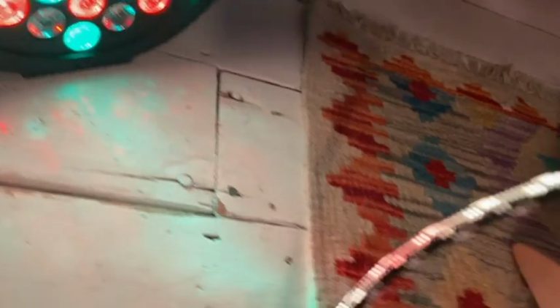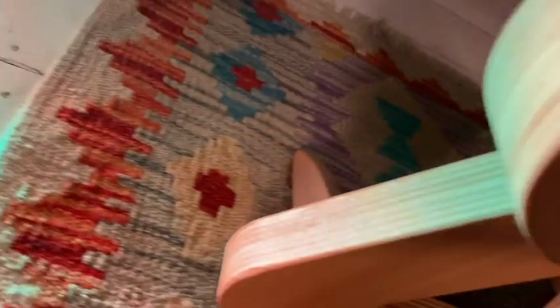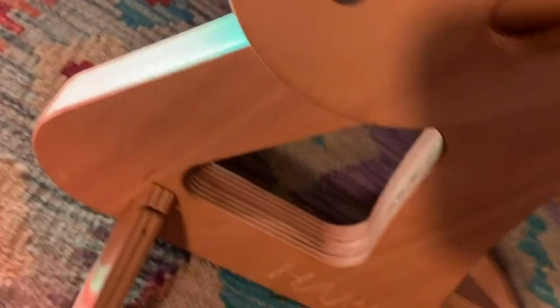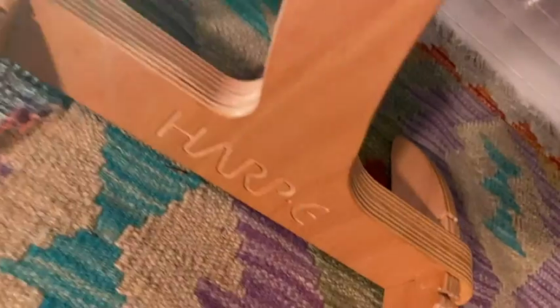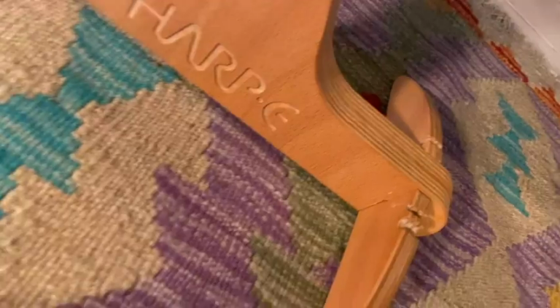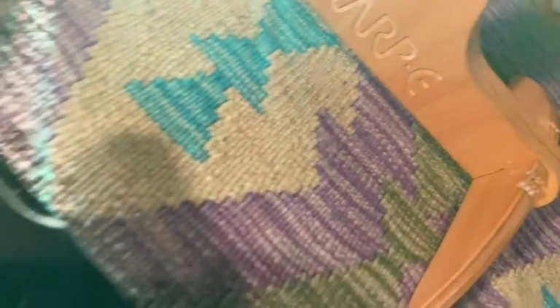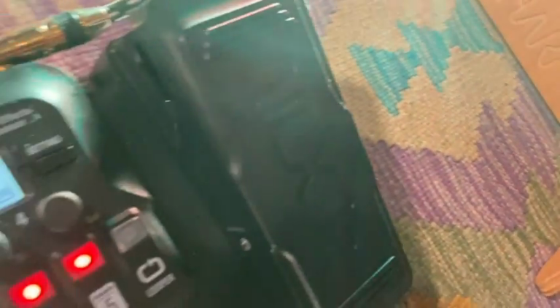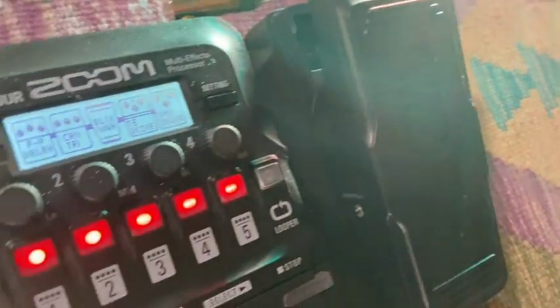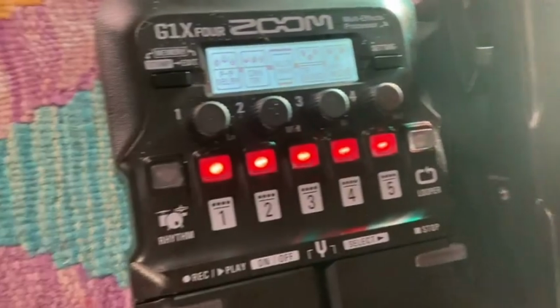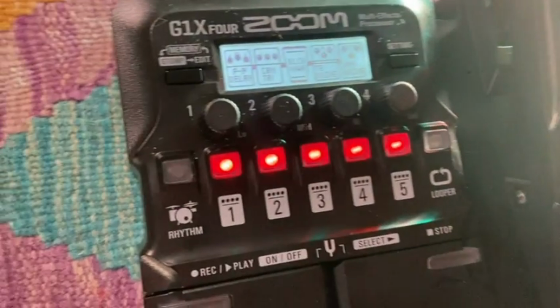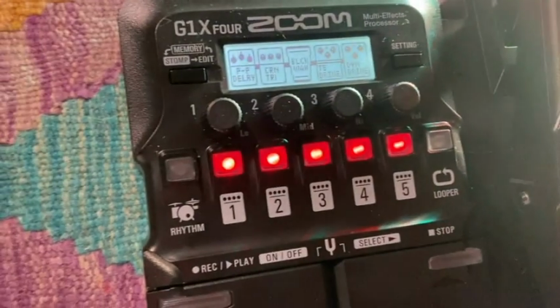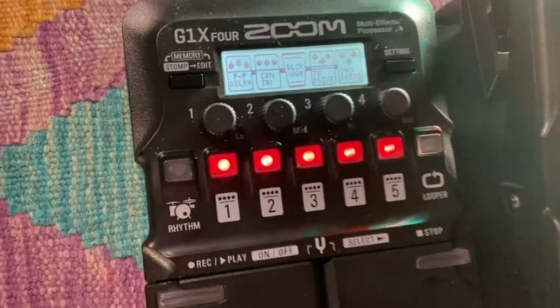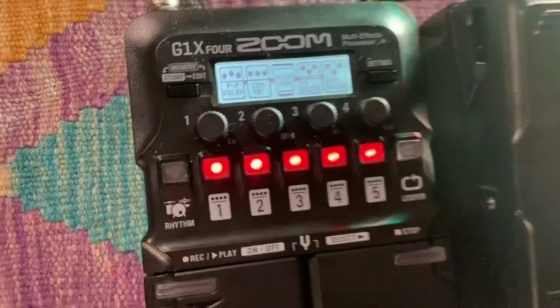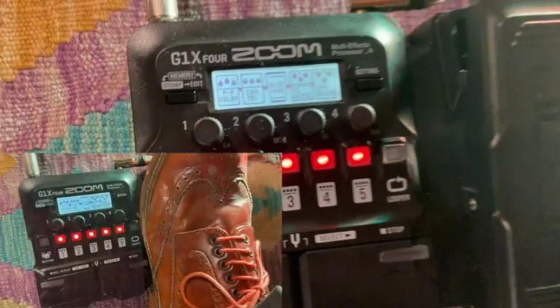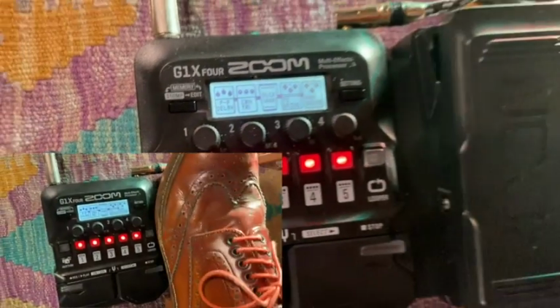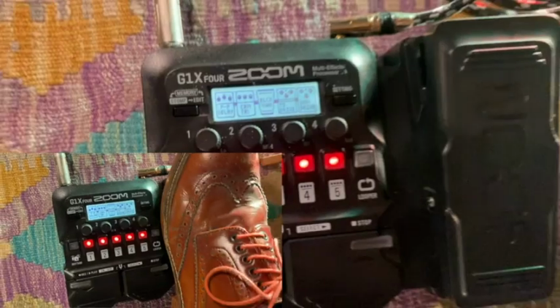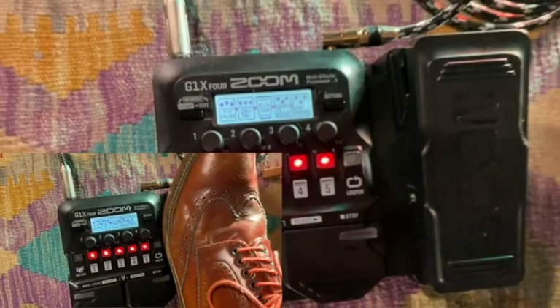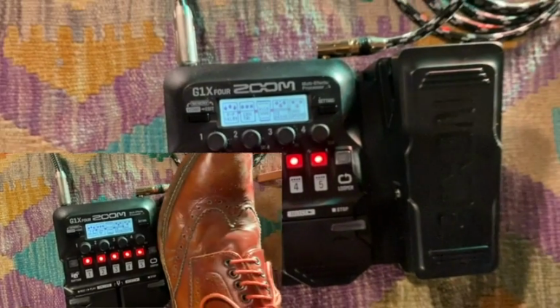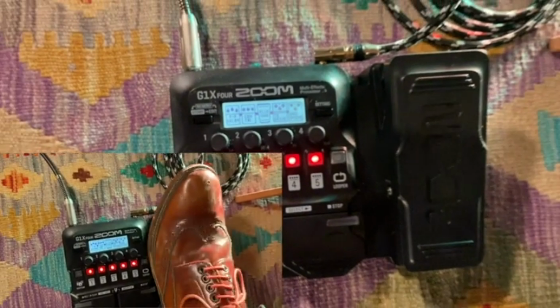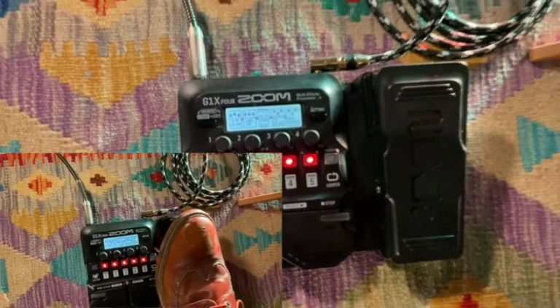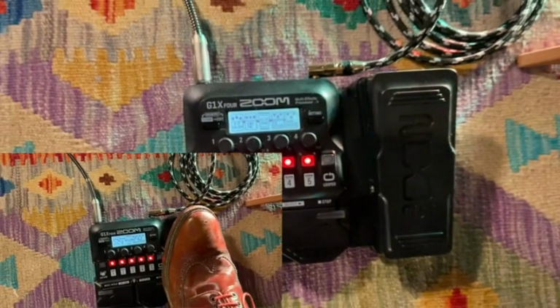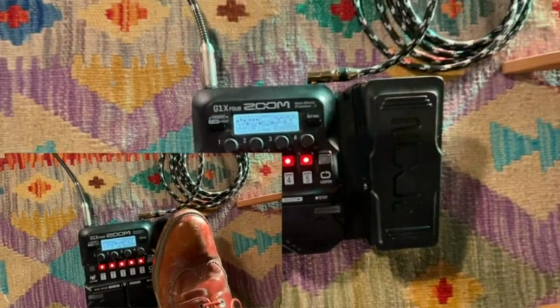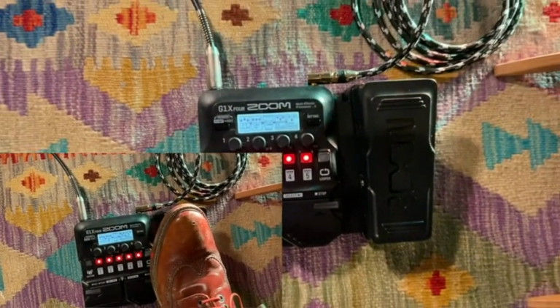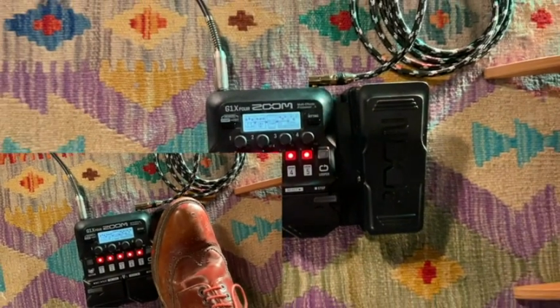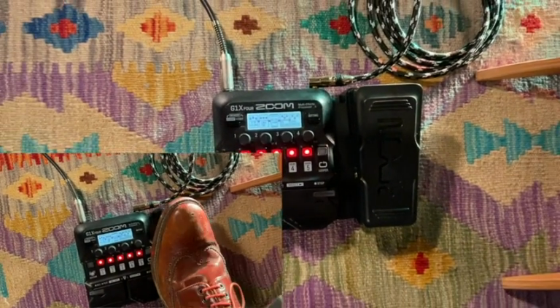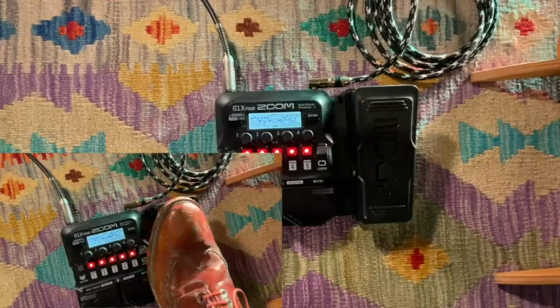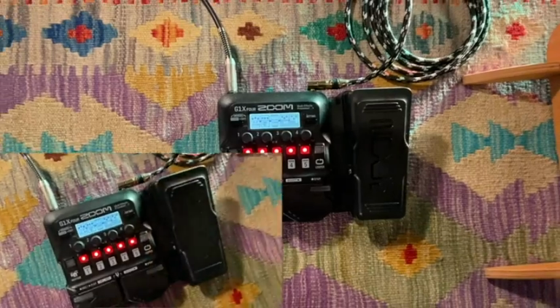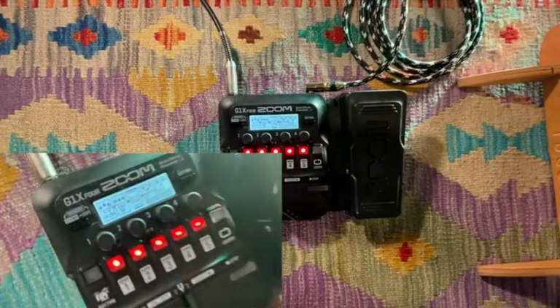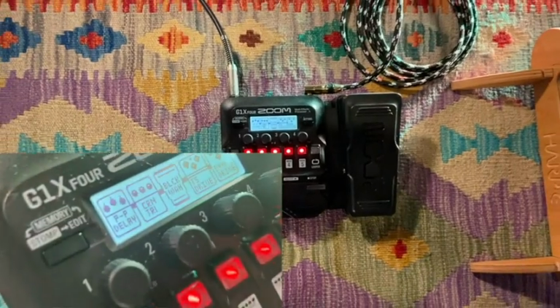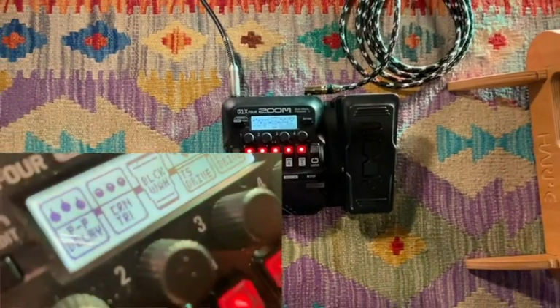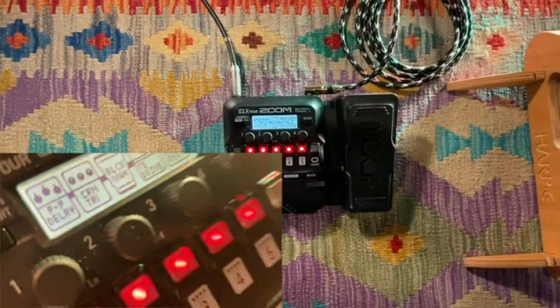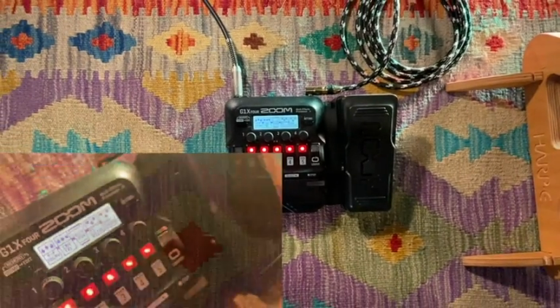Welcome to this third video on getting started with some effect pedals on your Harp E. This time about the G1X4 by Zoom. It is still under $100, but it gives you a lot more options and quality than the one shown in the previous video. Let's have a quick look at how it works.